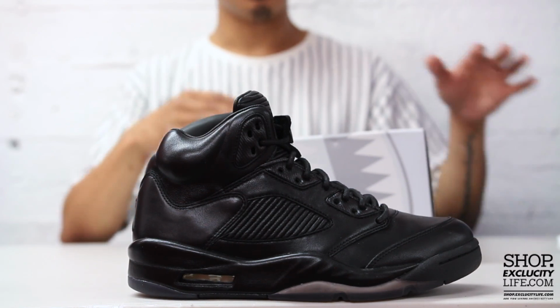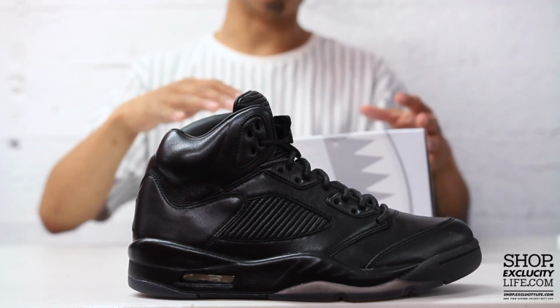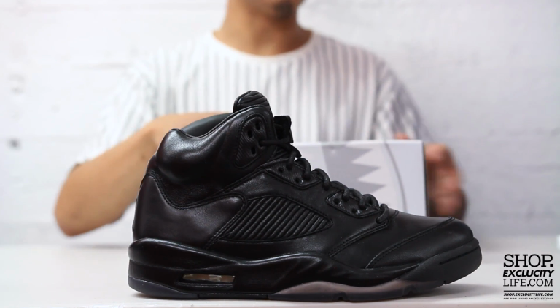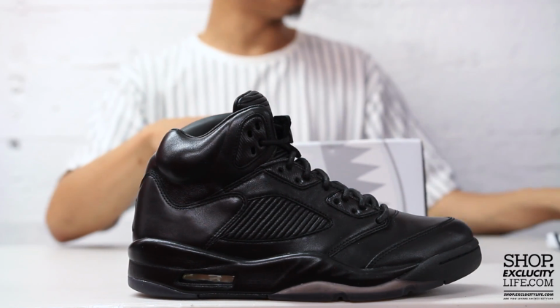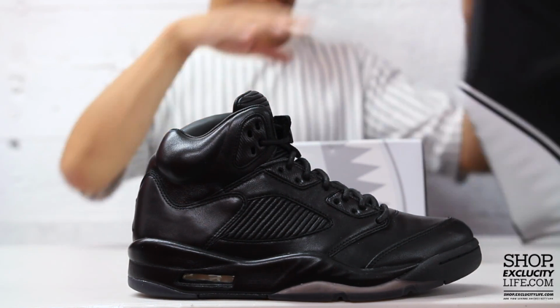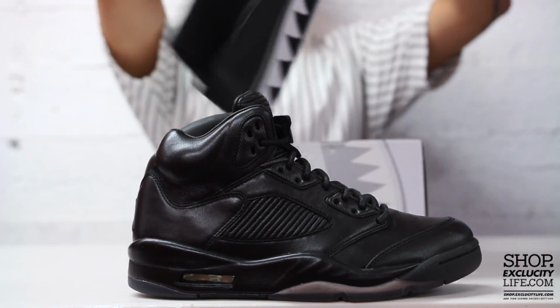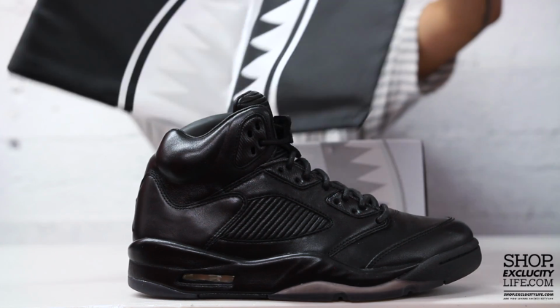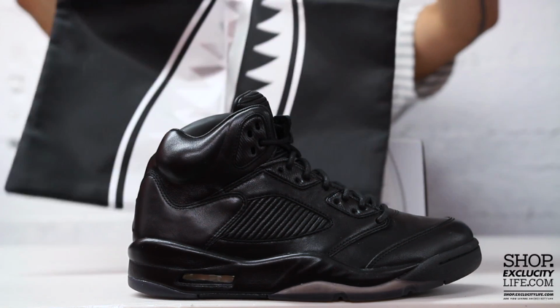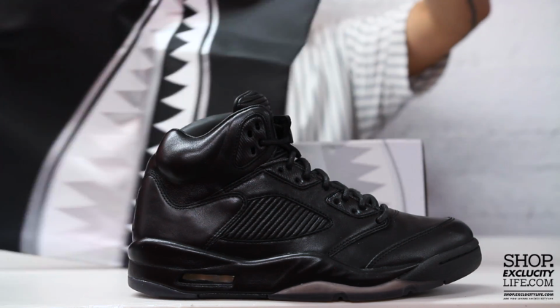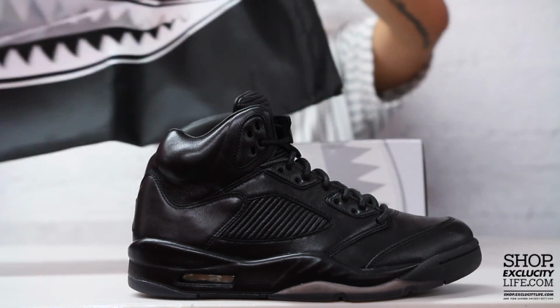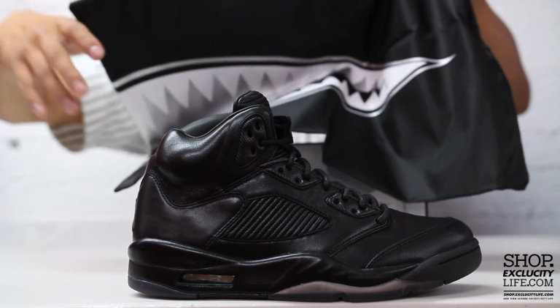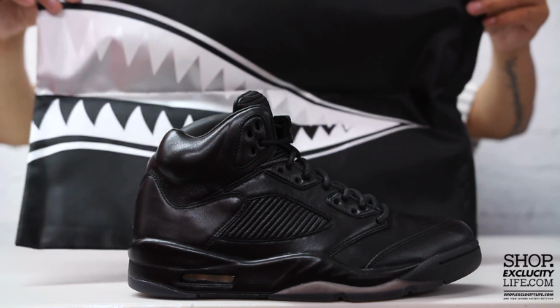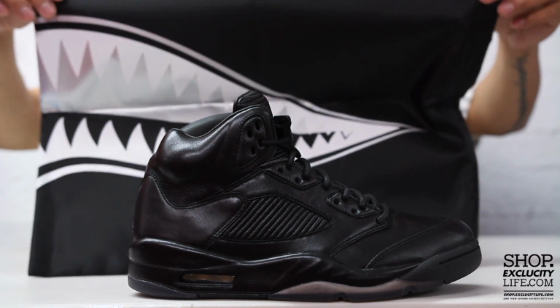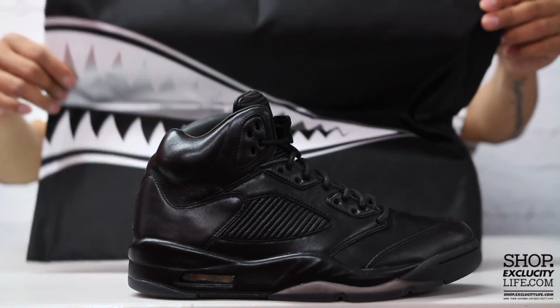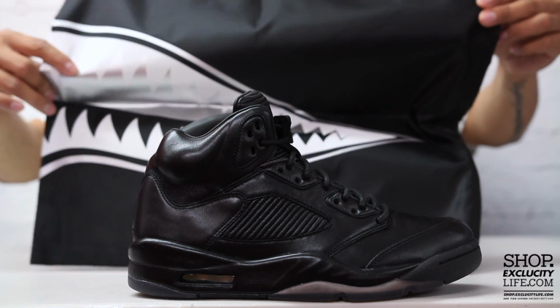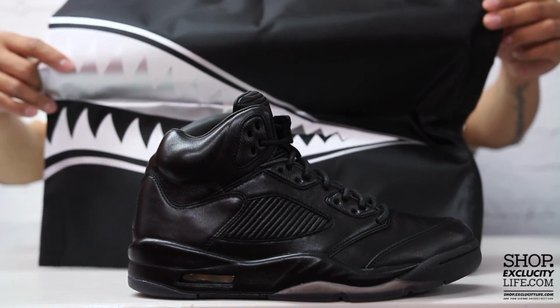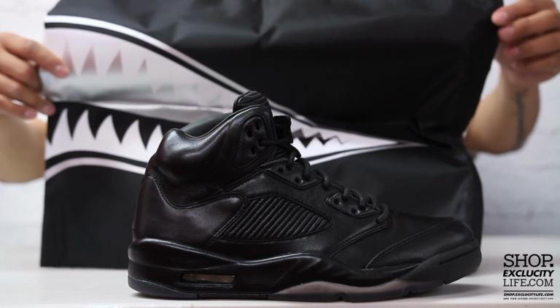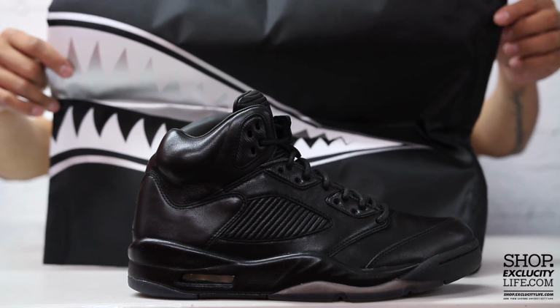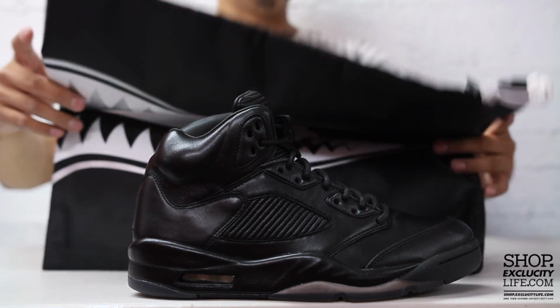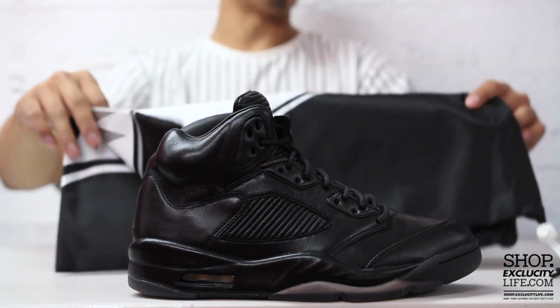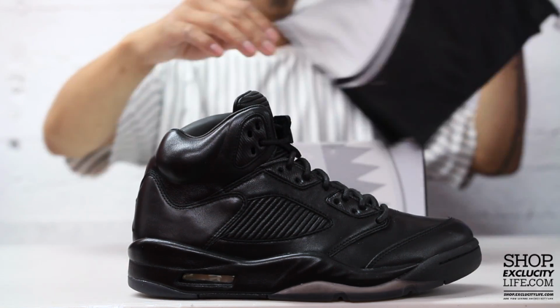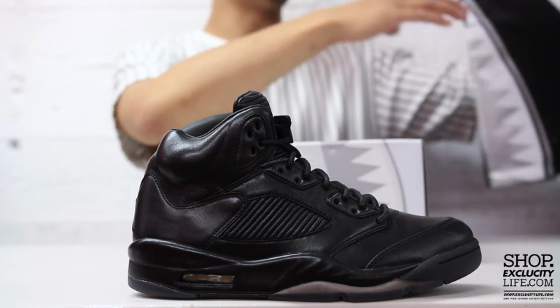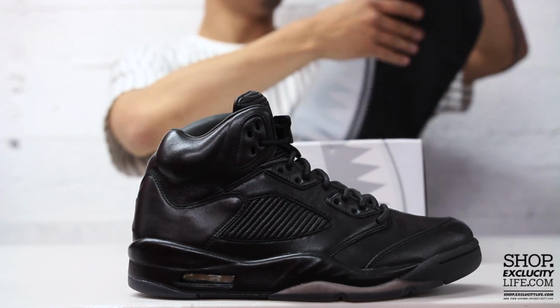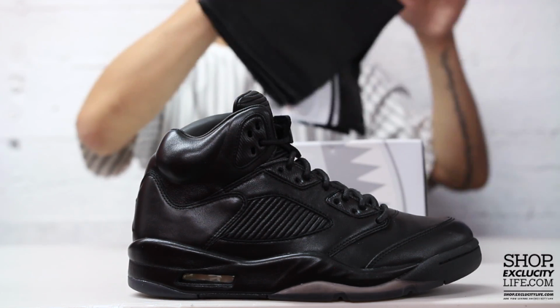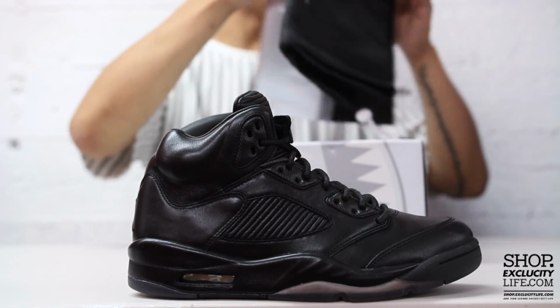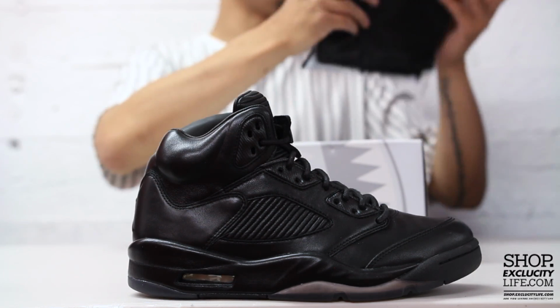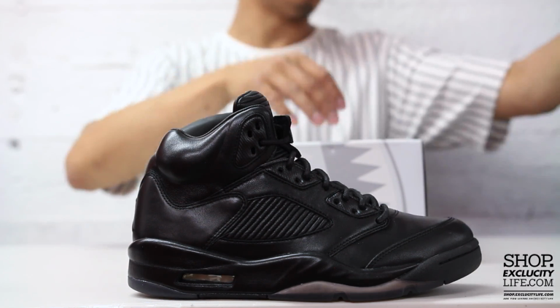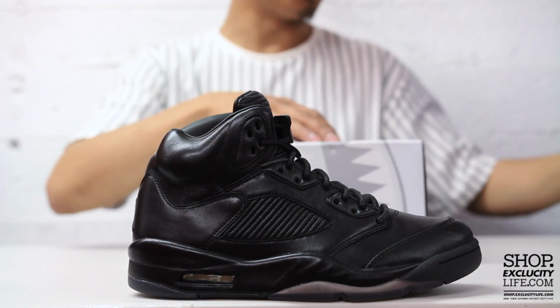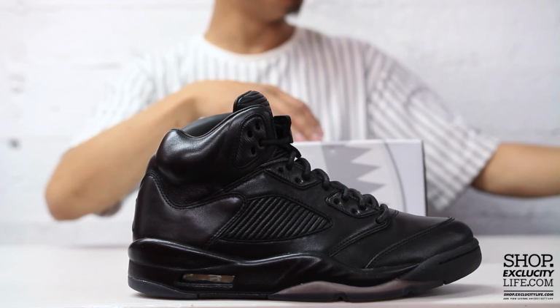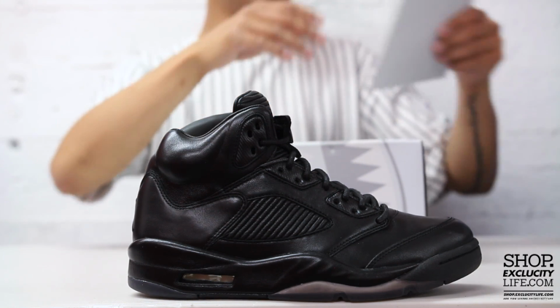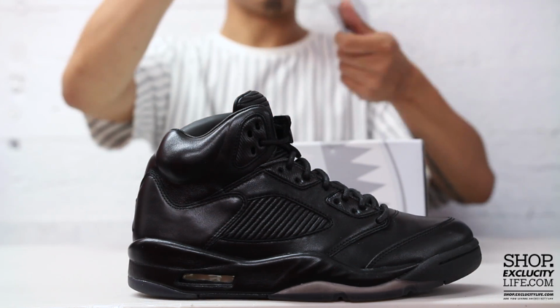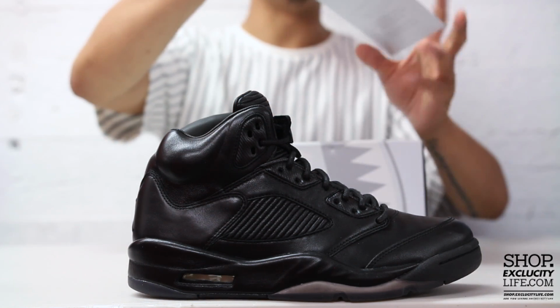Before we get into the sneakers, just wanted to show you guys the little dust bag that comes with it. You got that little shark detail on there as well — that's pretty much the inspiration of the midsole of the Air Jordan 5, which is the fighter jet from World War 2.